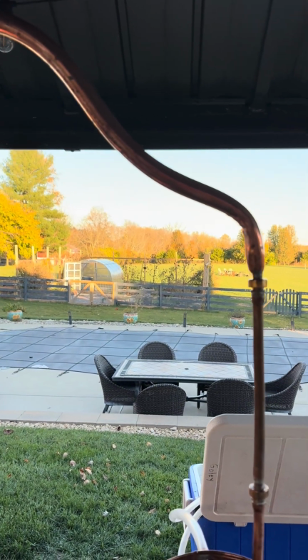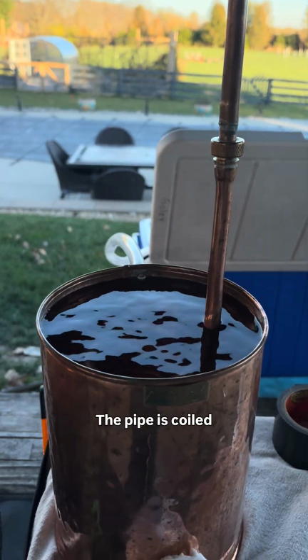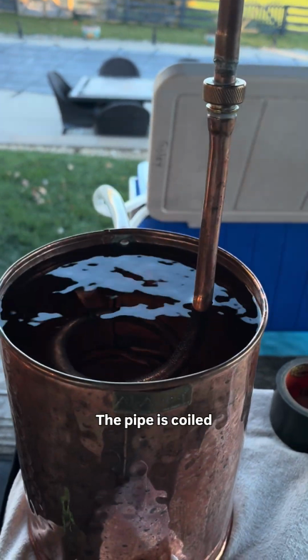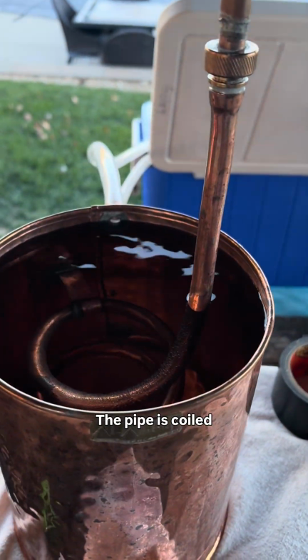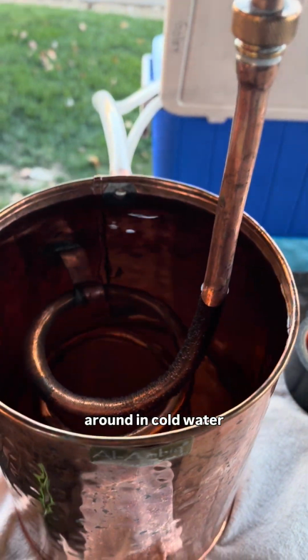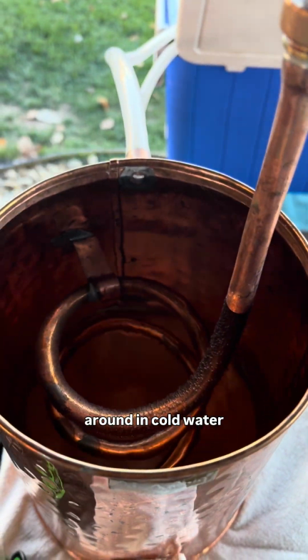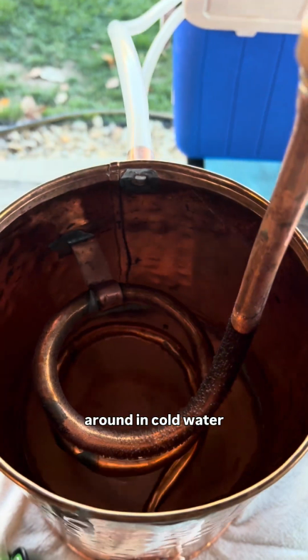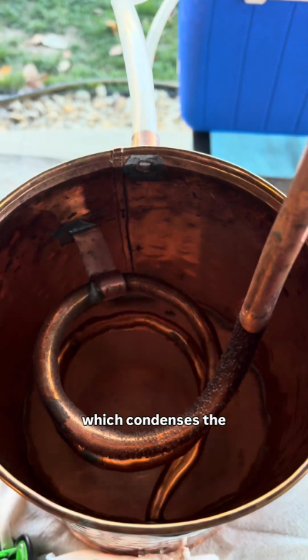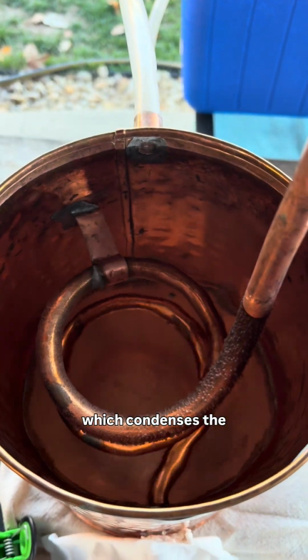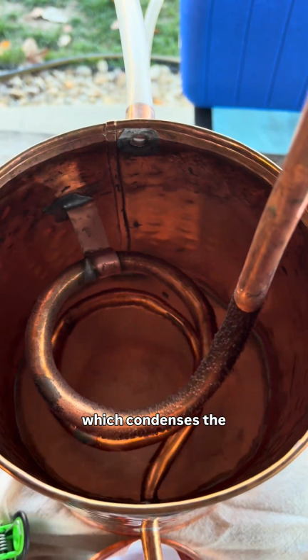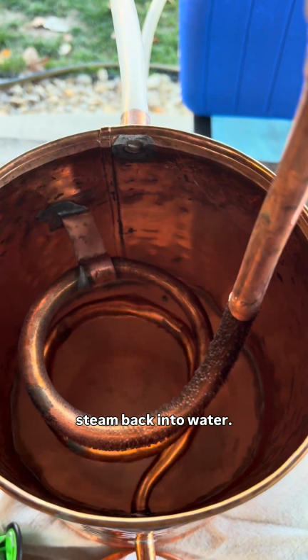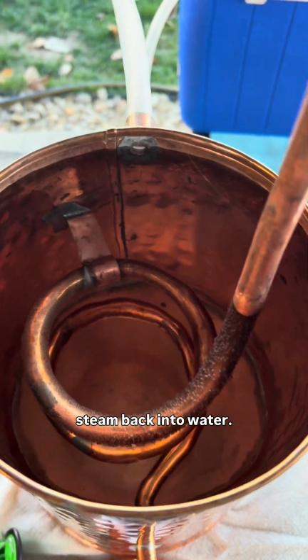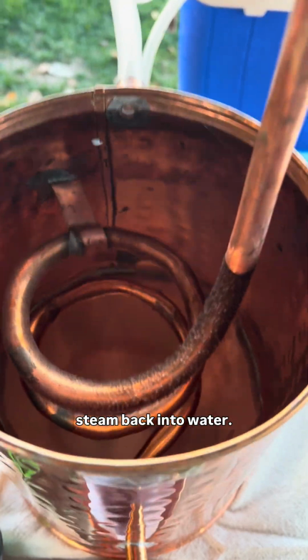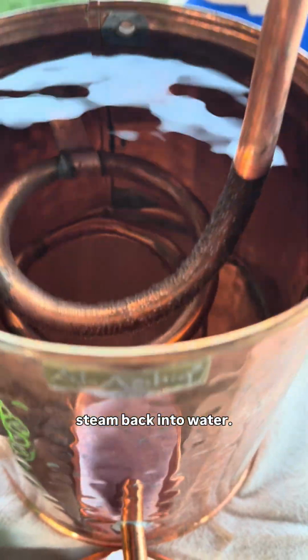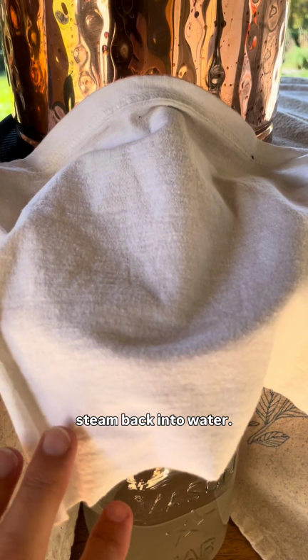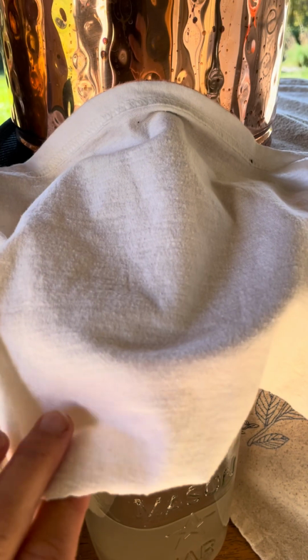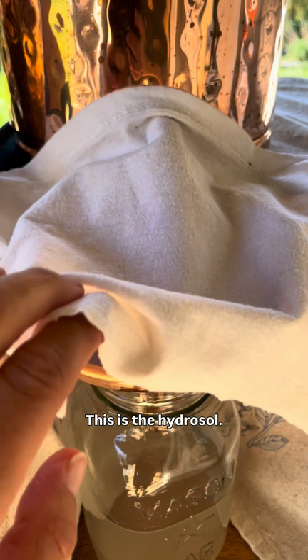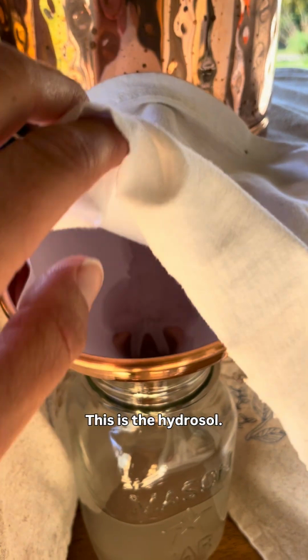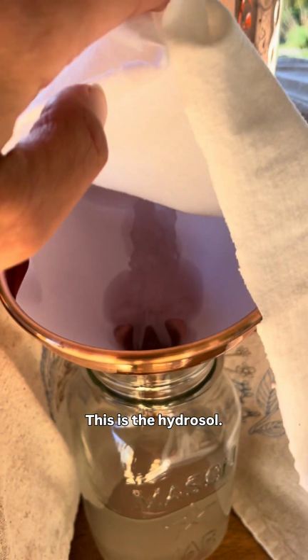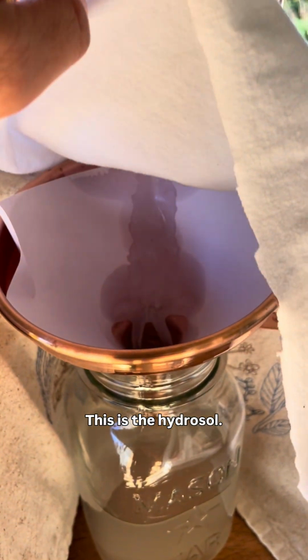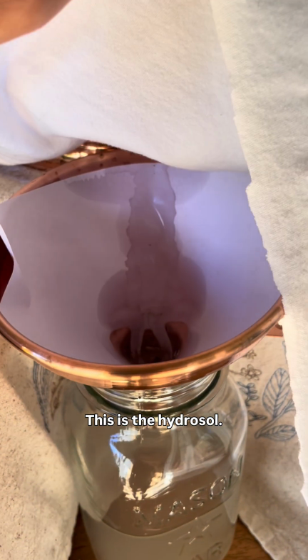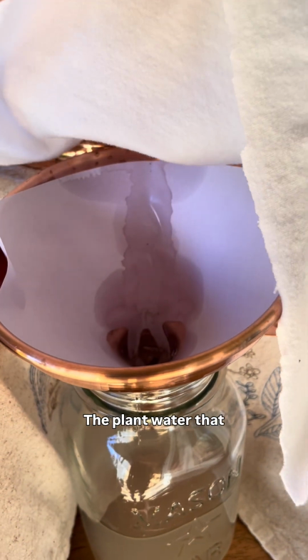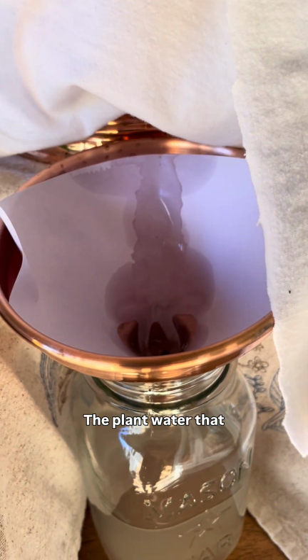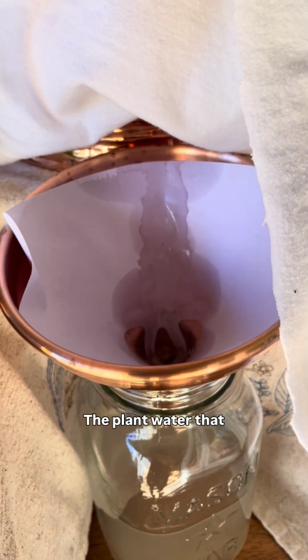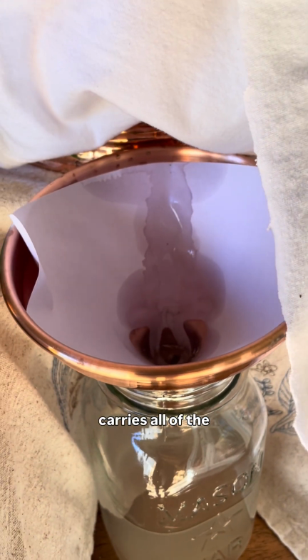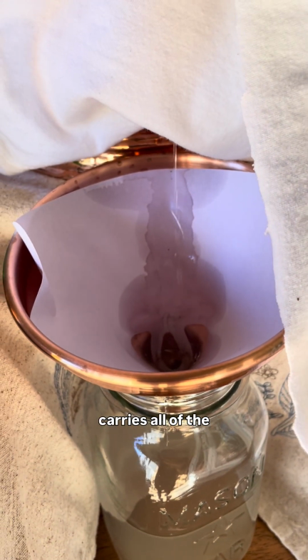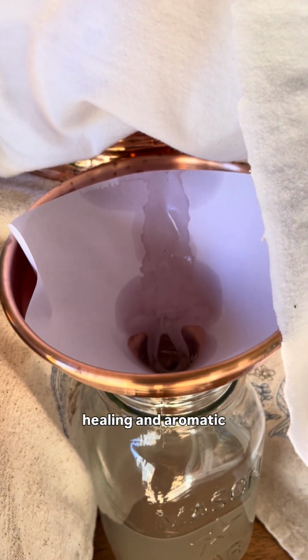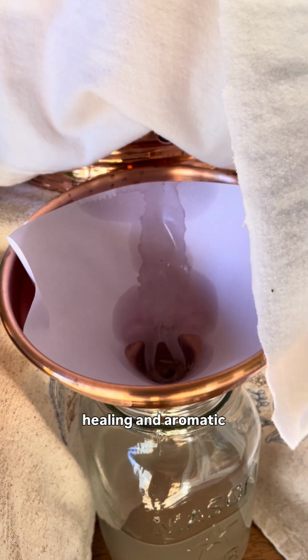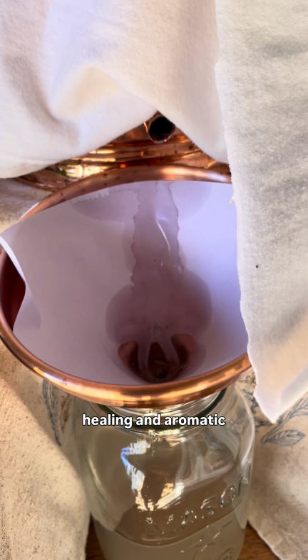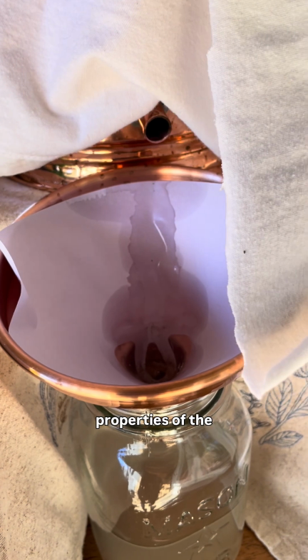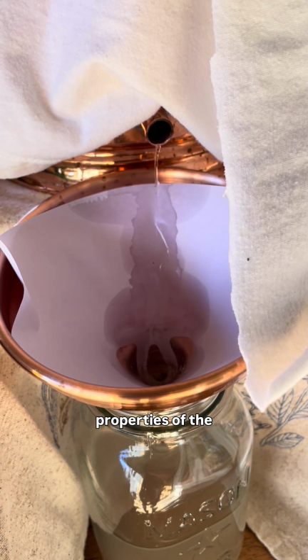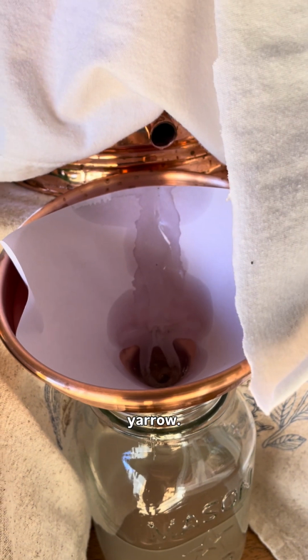The pipe is coiled around in cold water, which condenses the steam back into water. This is the hydrosol — the plant water that carries all of the healing and aromatic properties of the yarrow.